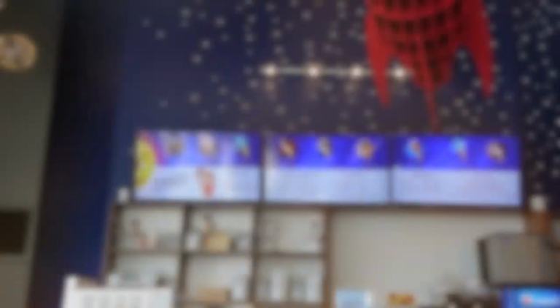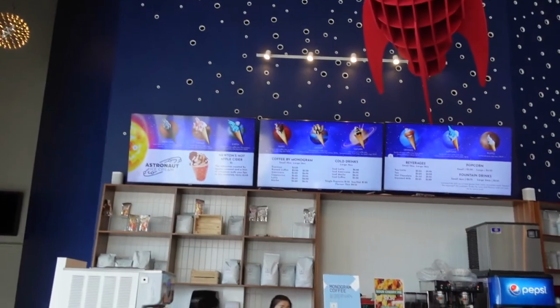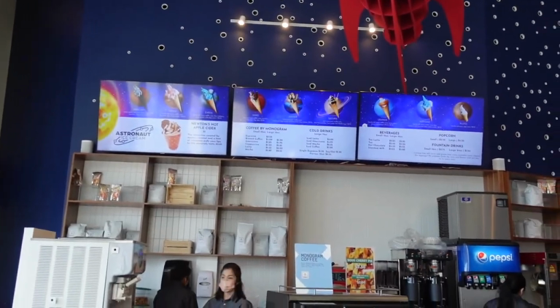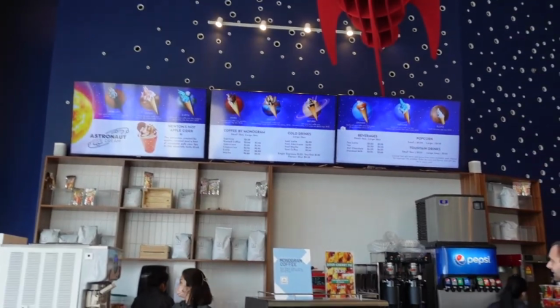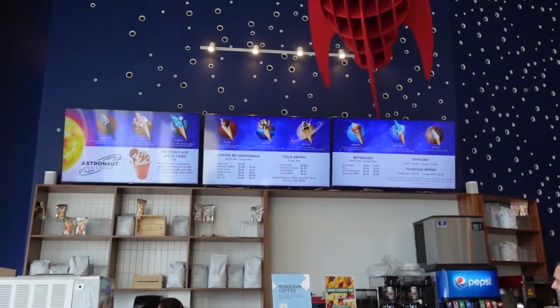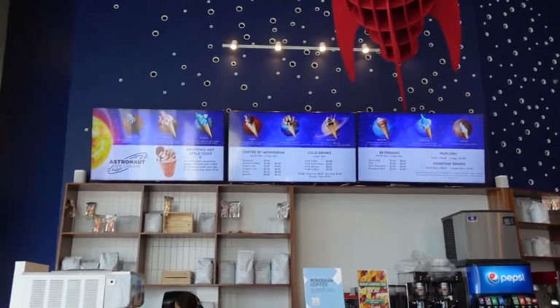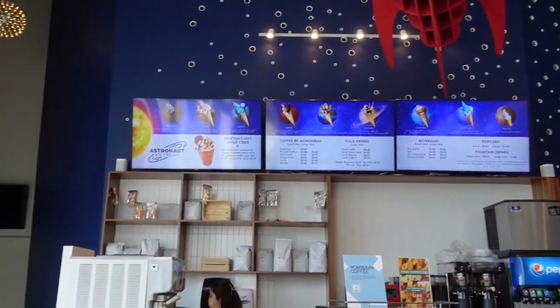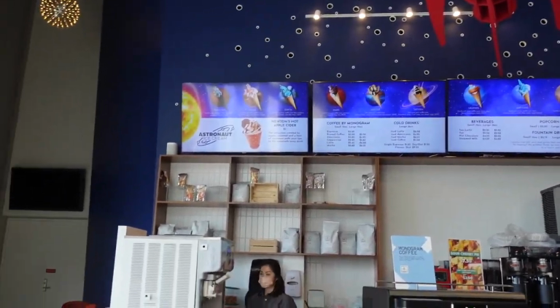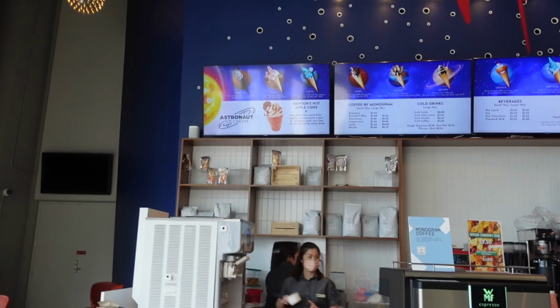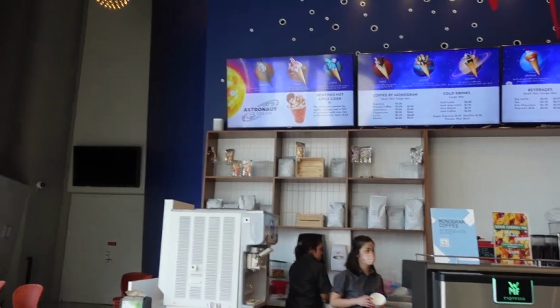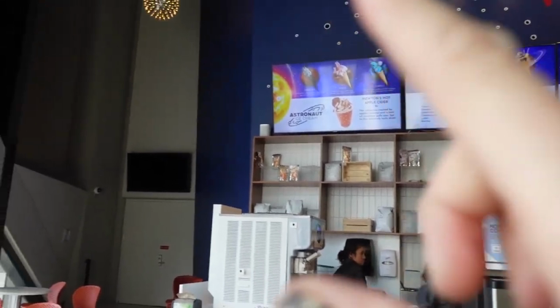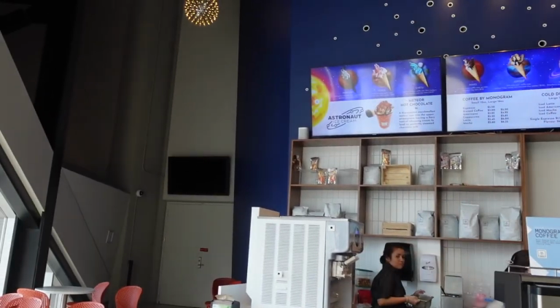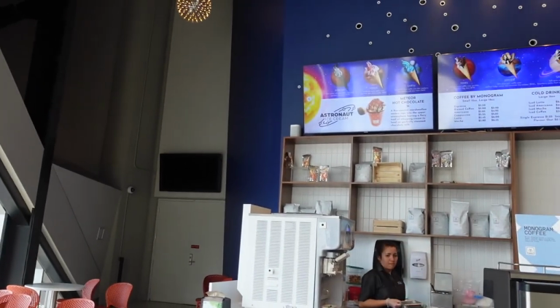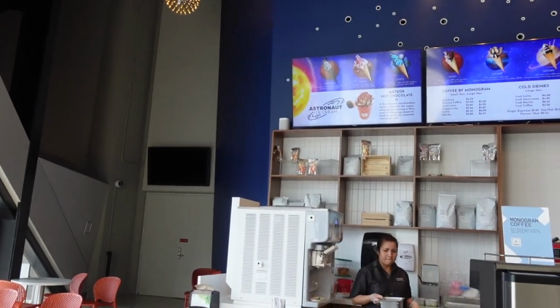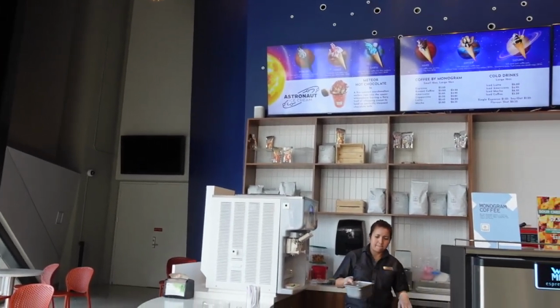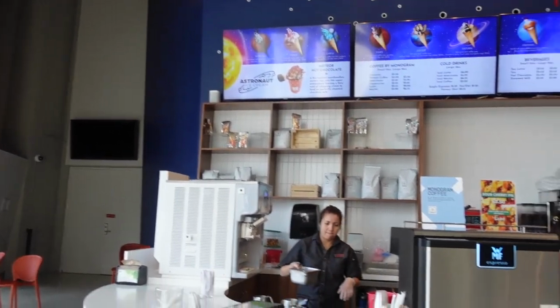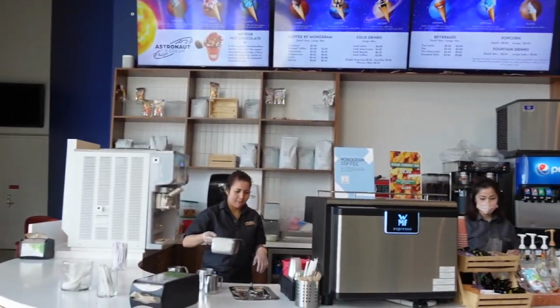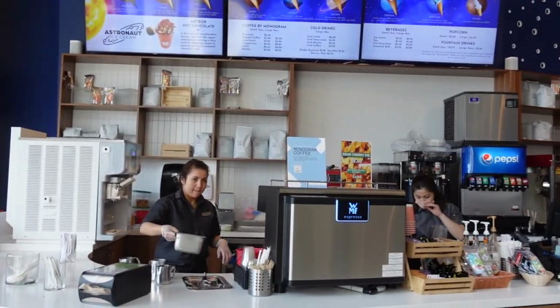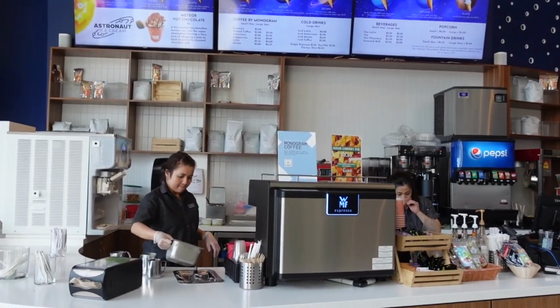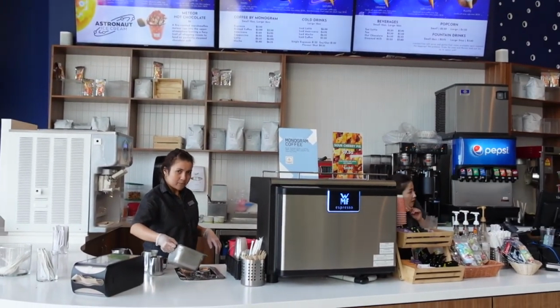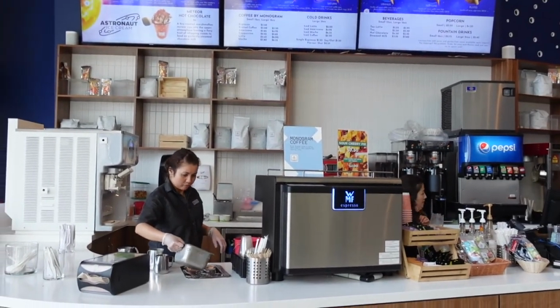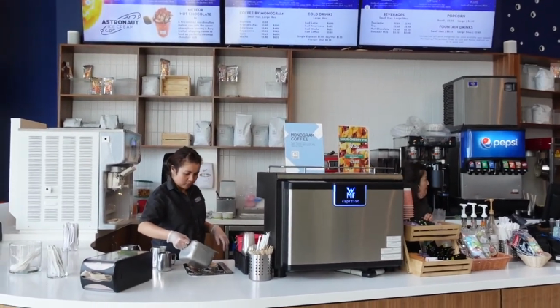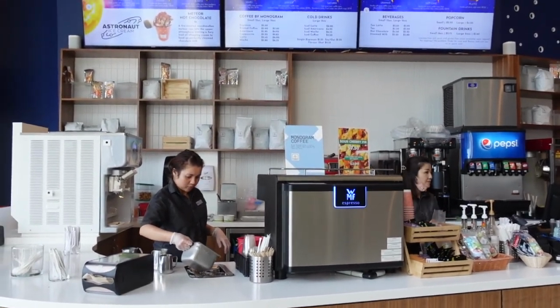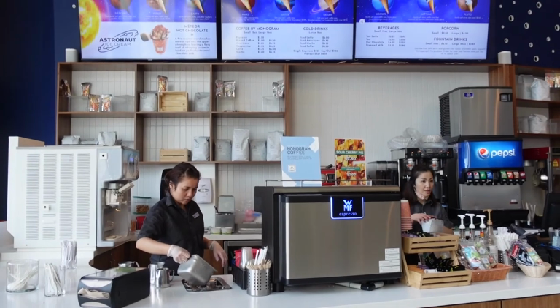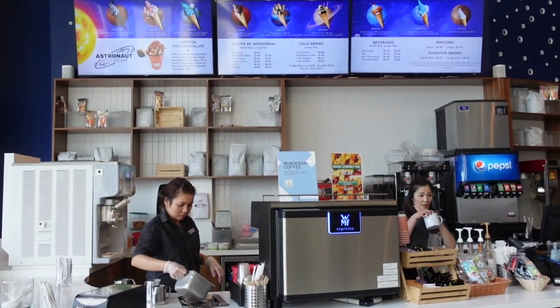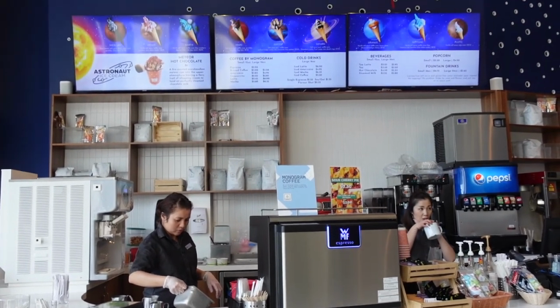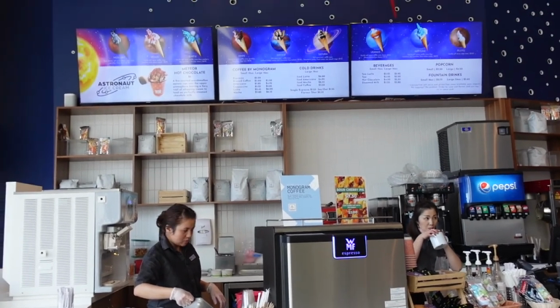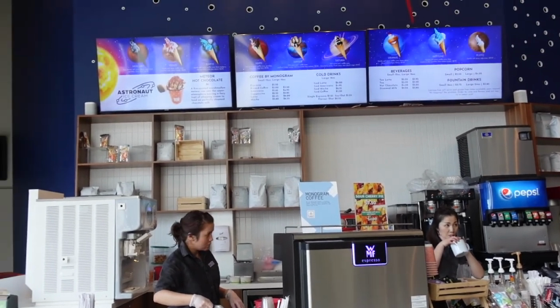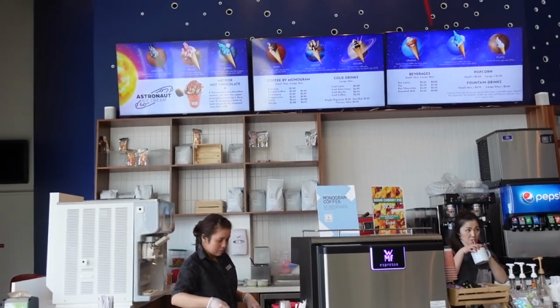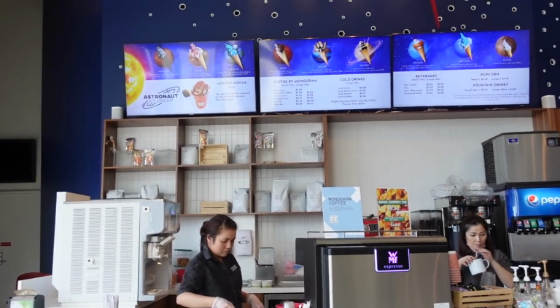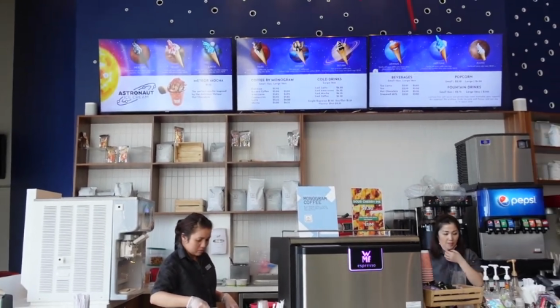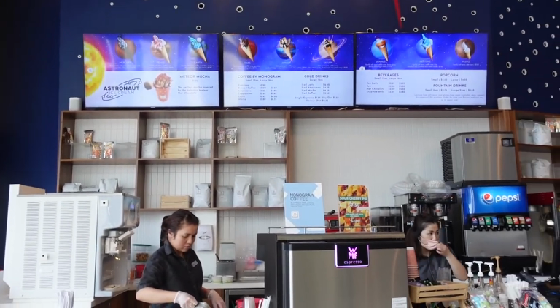So they've got a little ice cream shop here in a space theme. They've got Mercury, Venus, Earth, Mars, Jupiter, Saturn, Uranus, Neptune, and Pluto ice cream. We might have to try some!